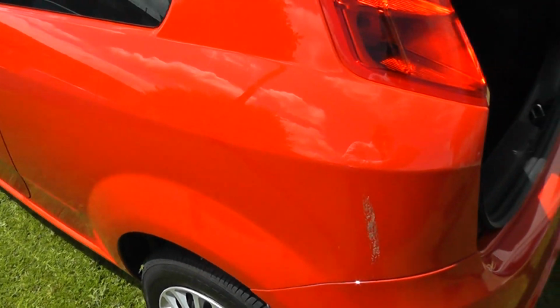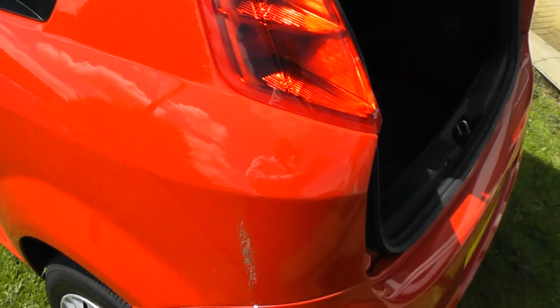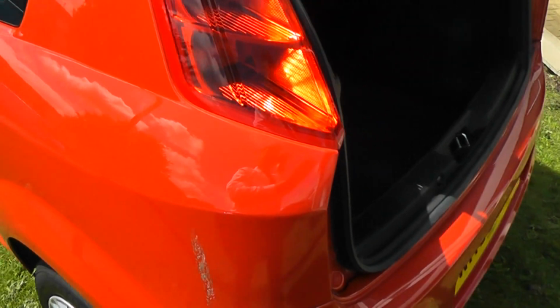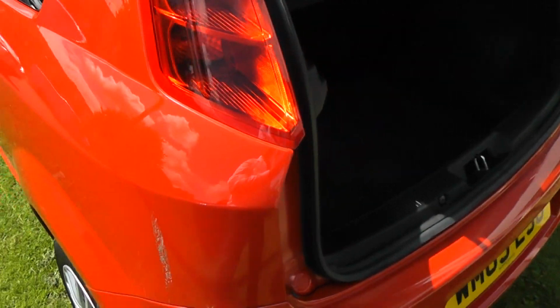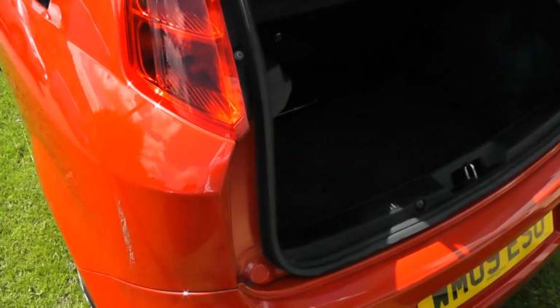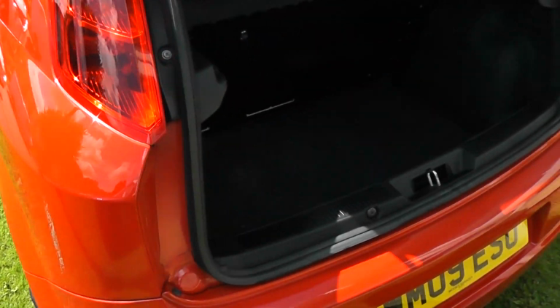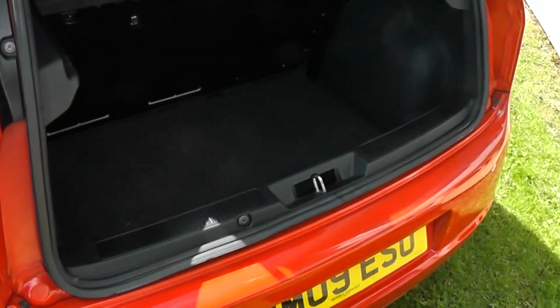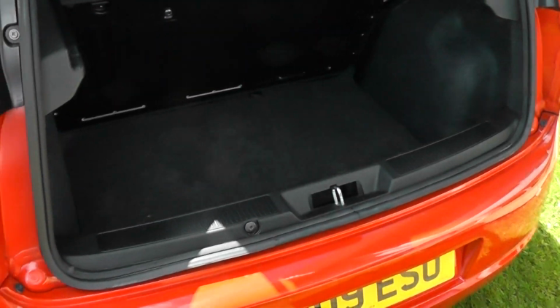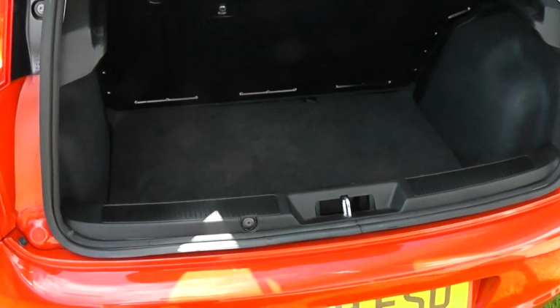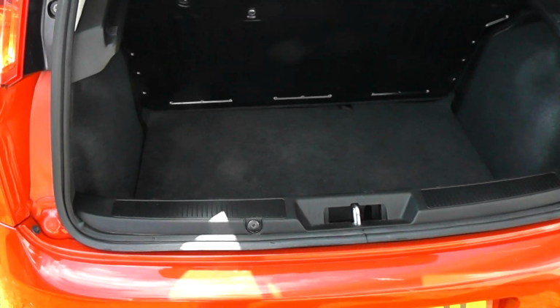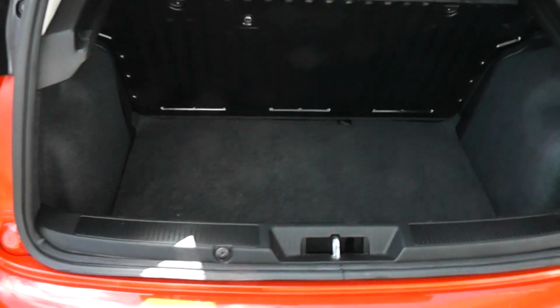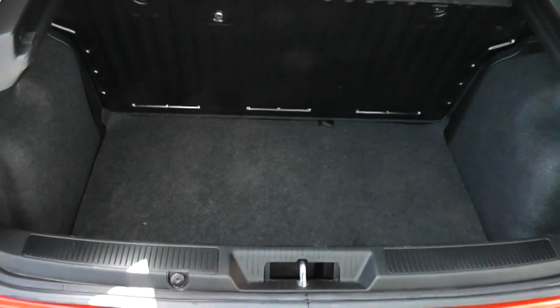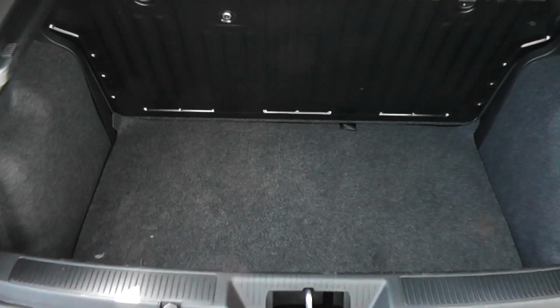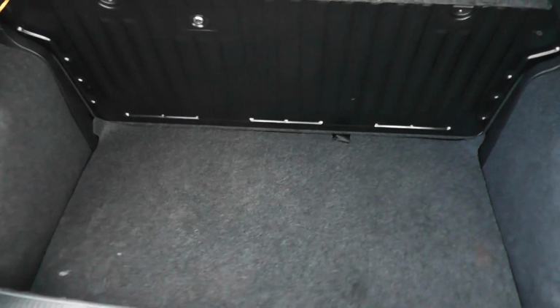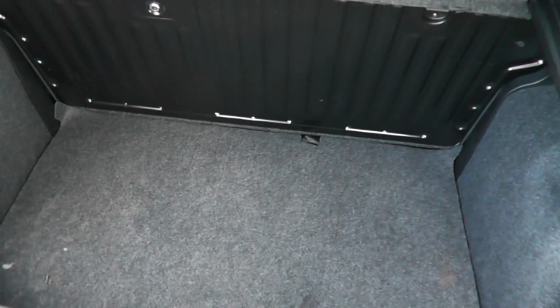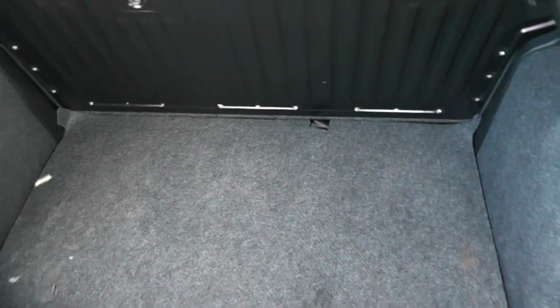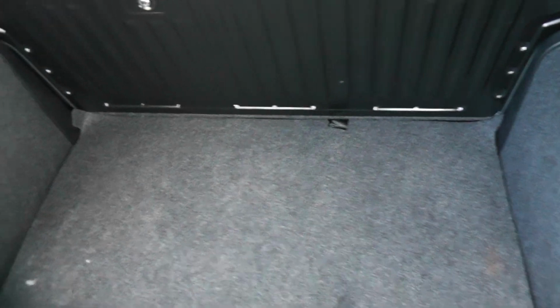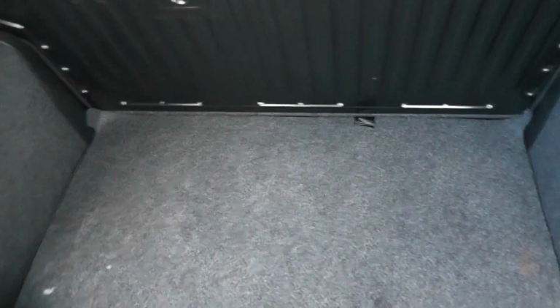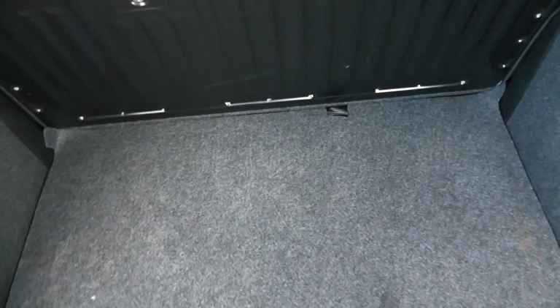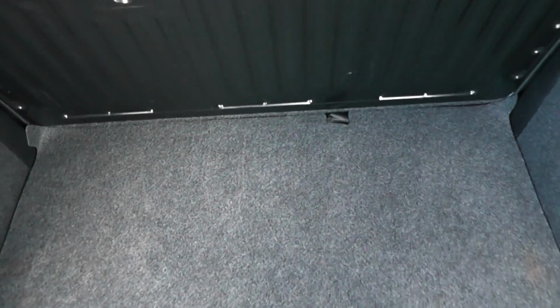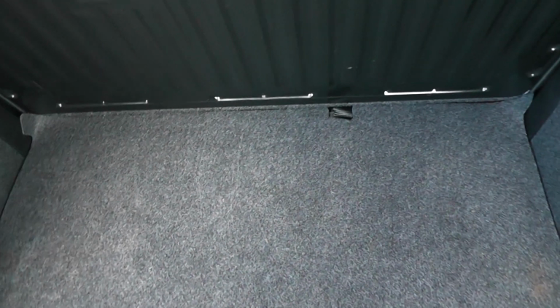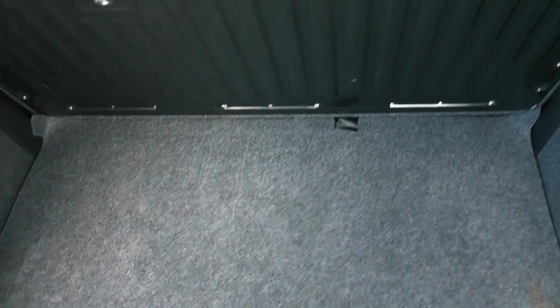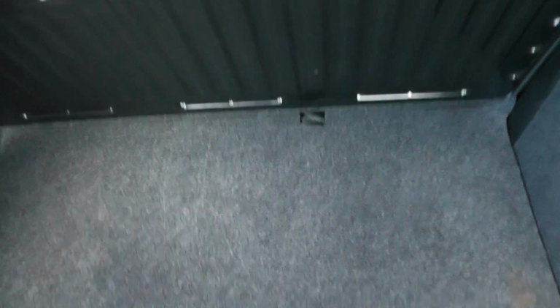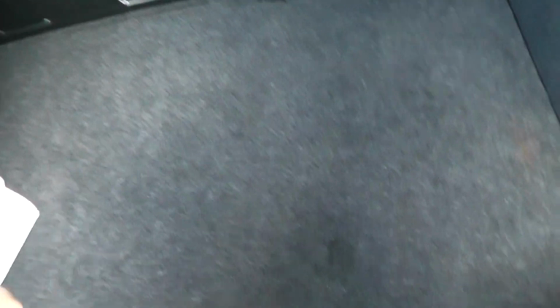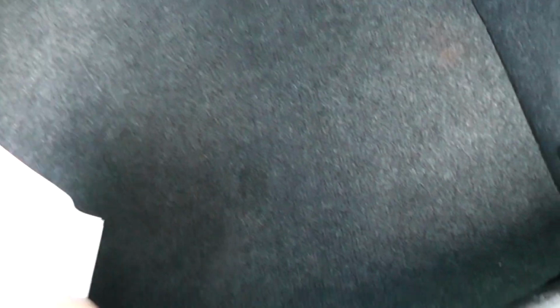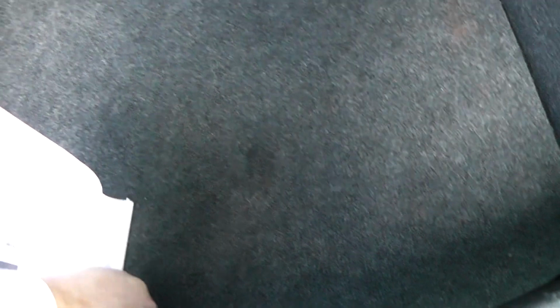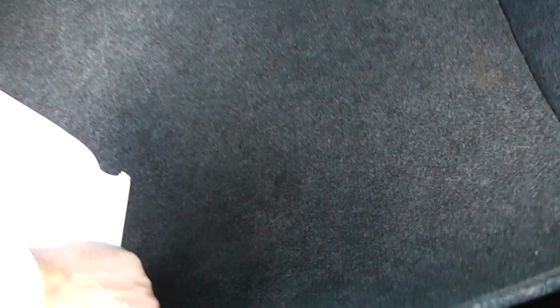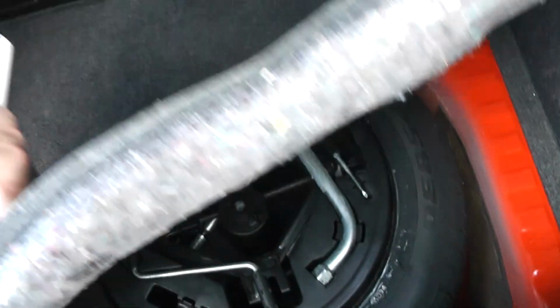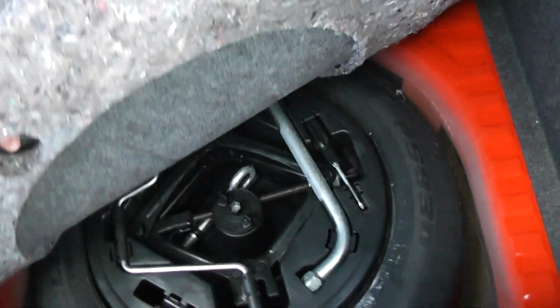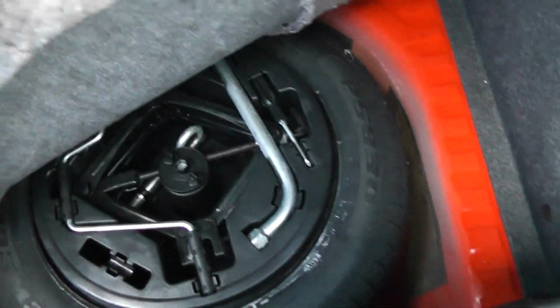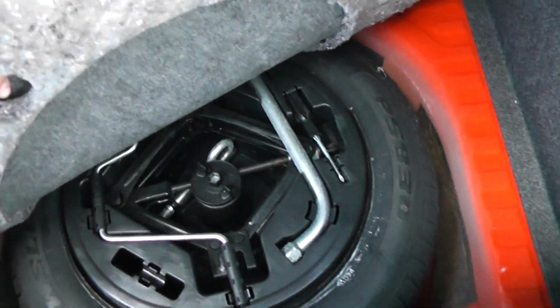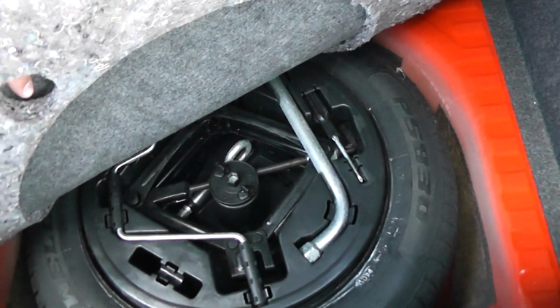As we come right into the back, we can see a nice size boot. Underneath the floor panel we have a full size spare tyre.